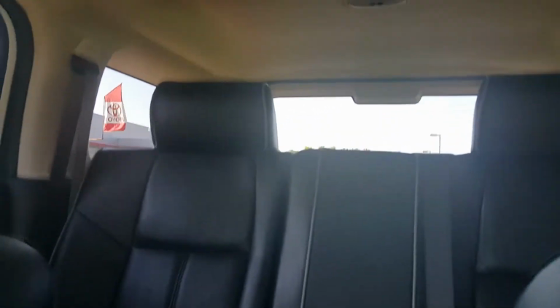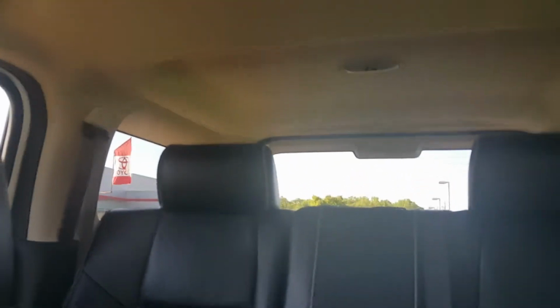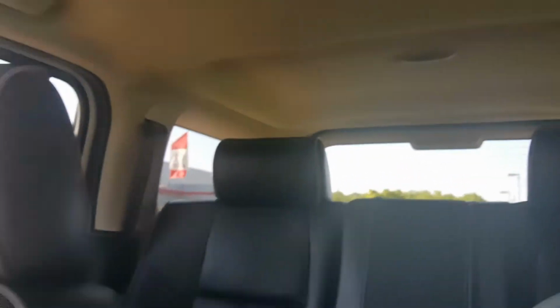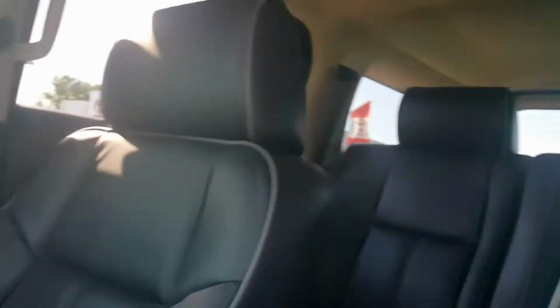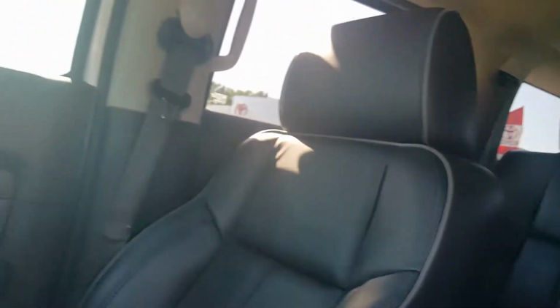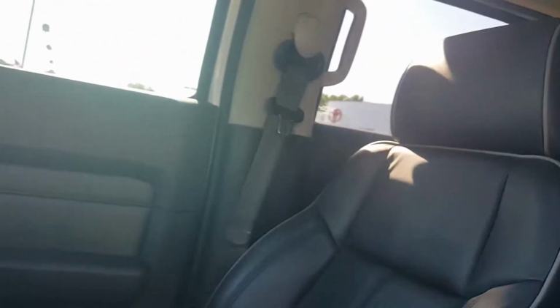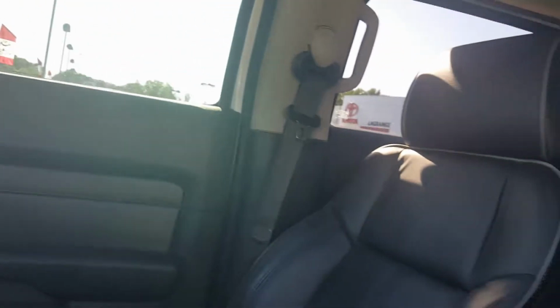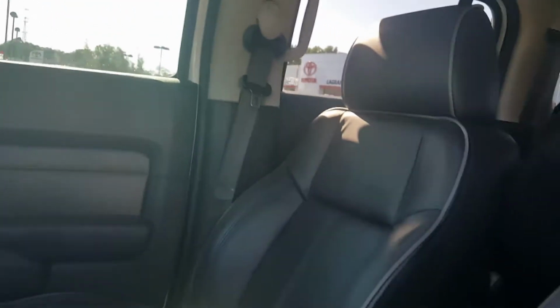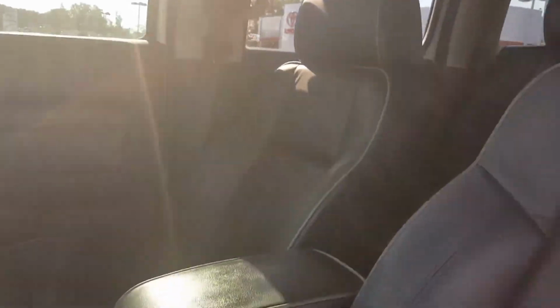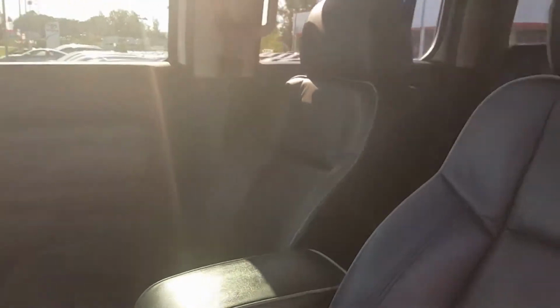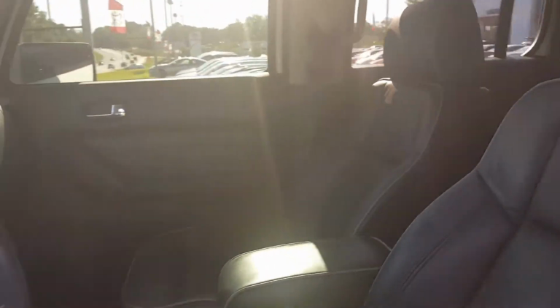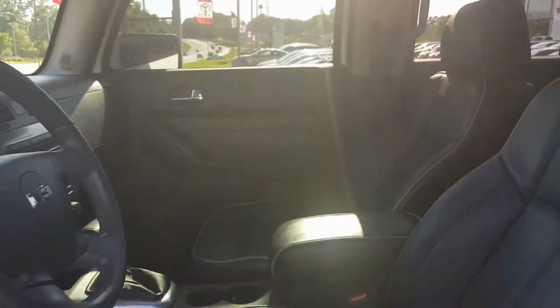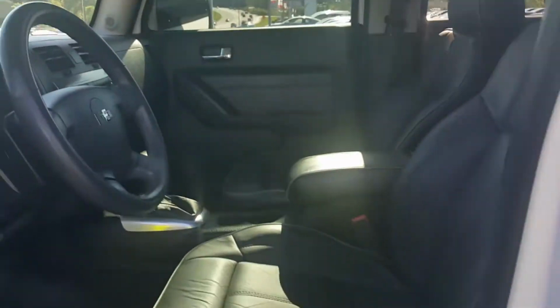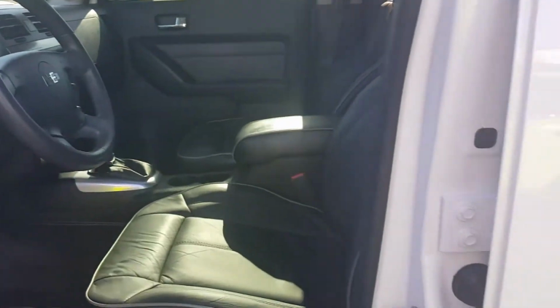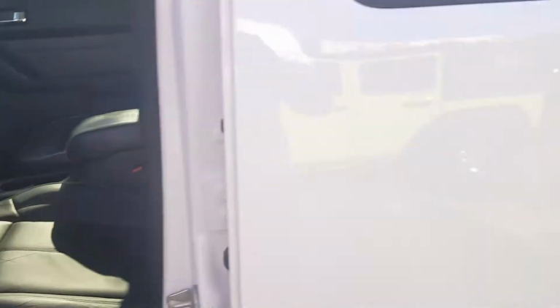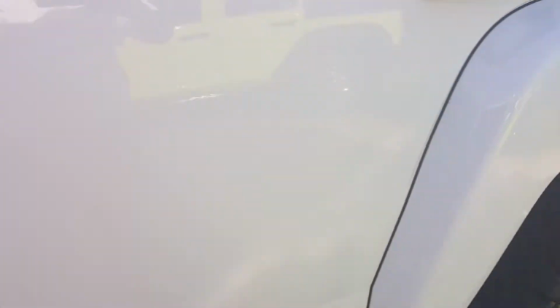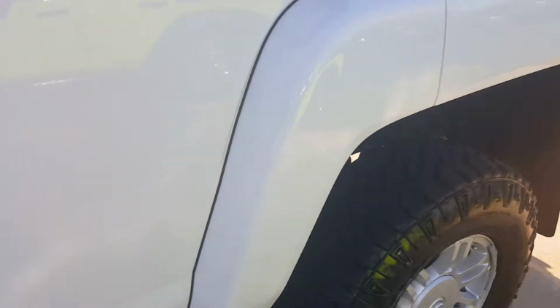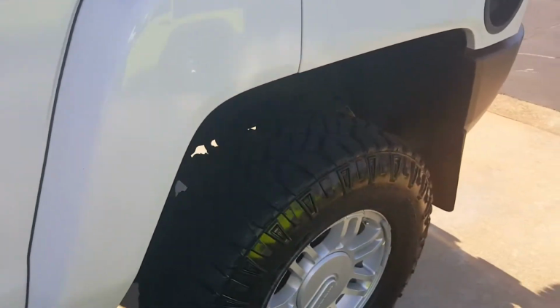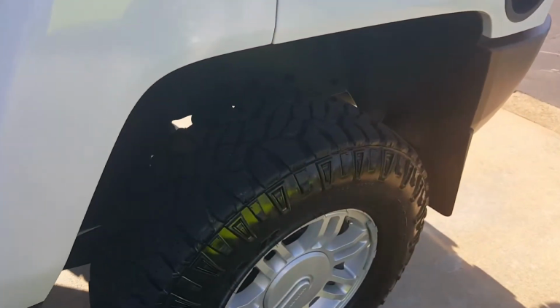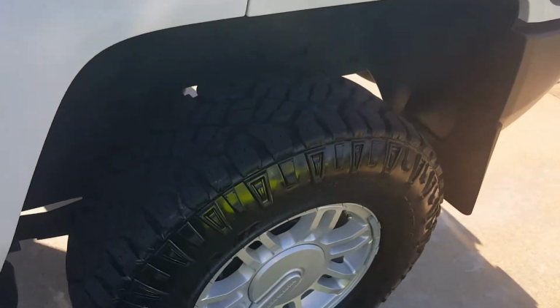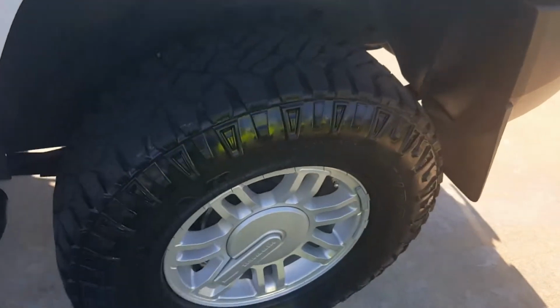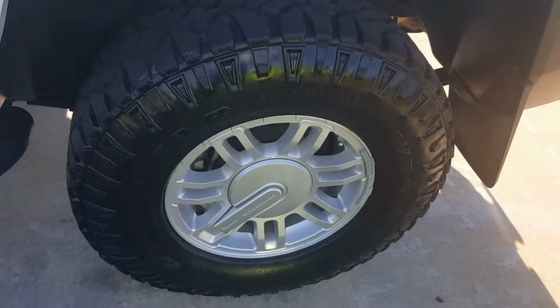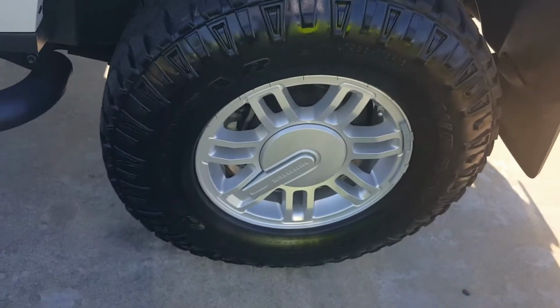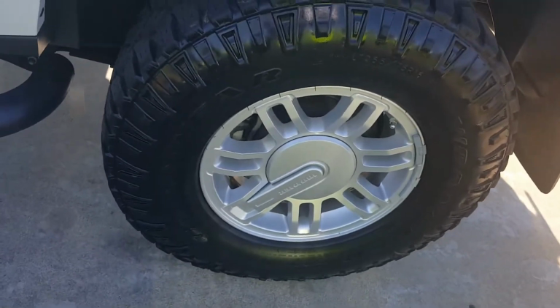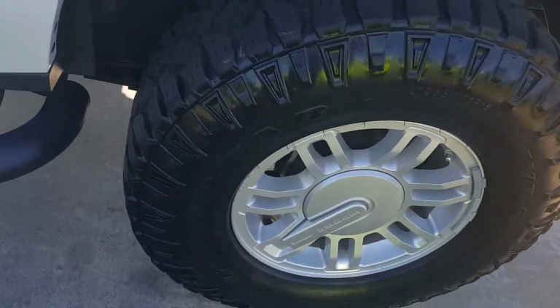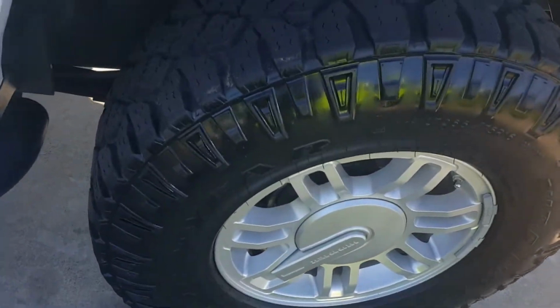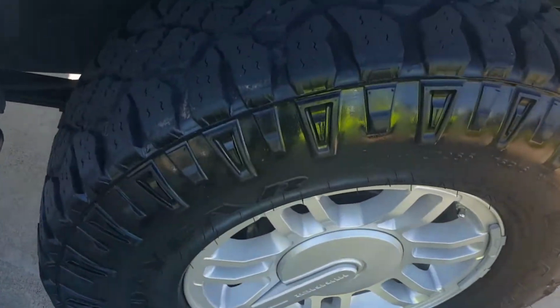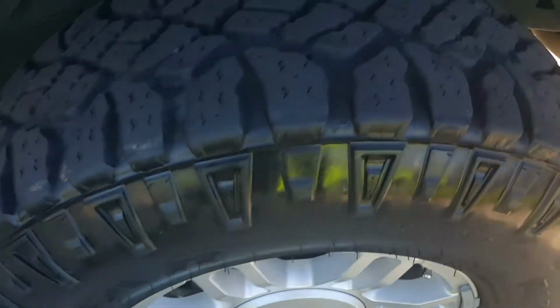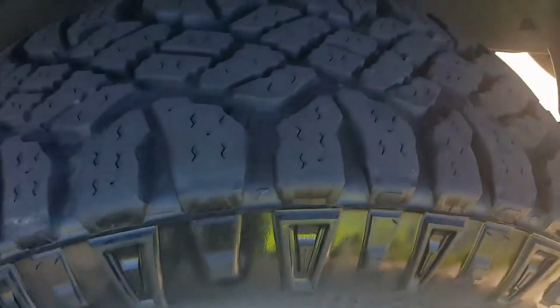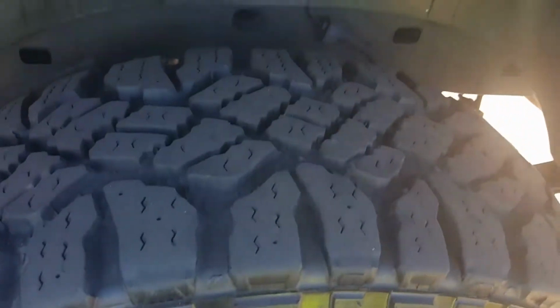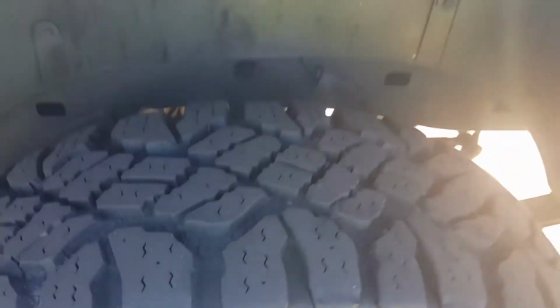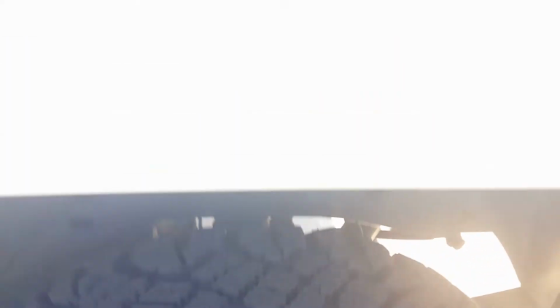The backseat is in great shape as well. 74,000 miles on it. And if I didn't point this out earlier, brand new Goodyear tires — take a look at all the tread.